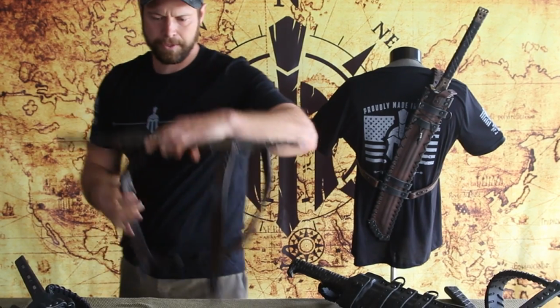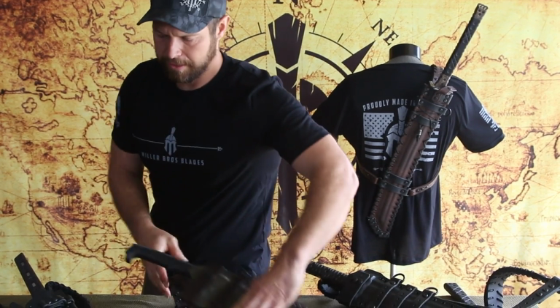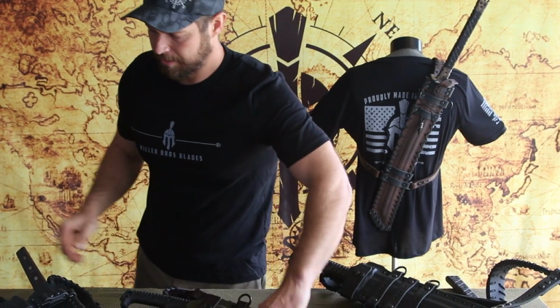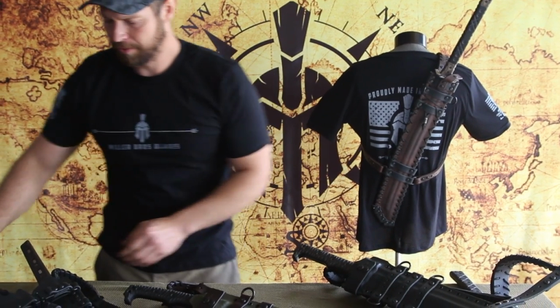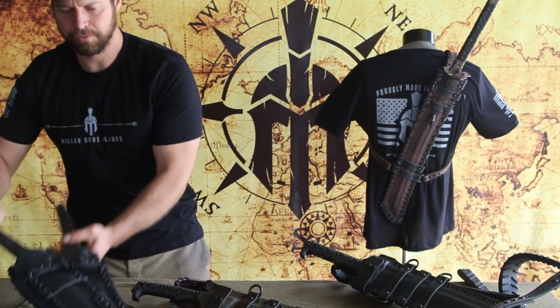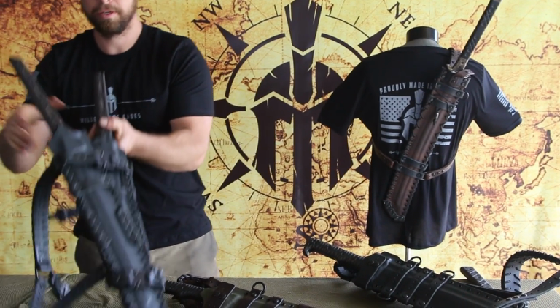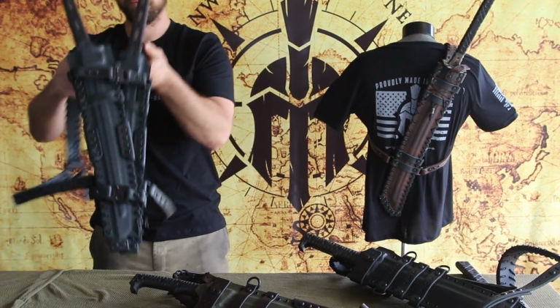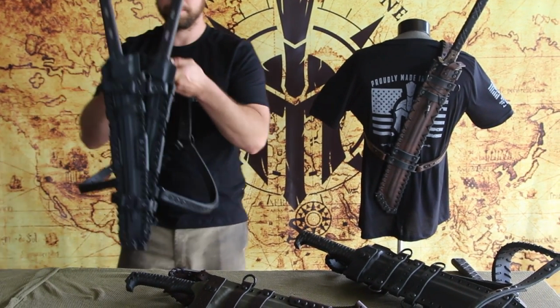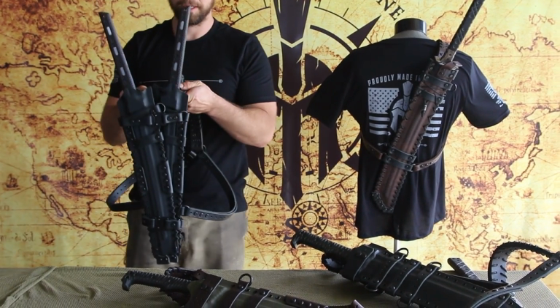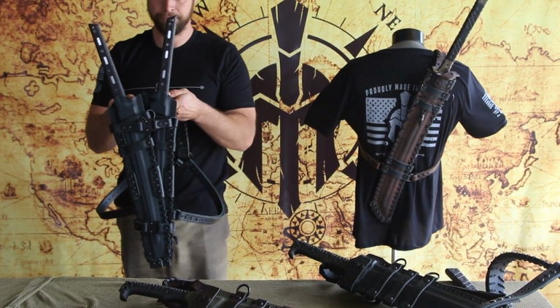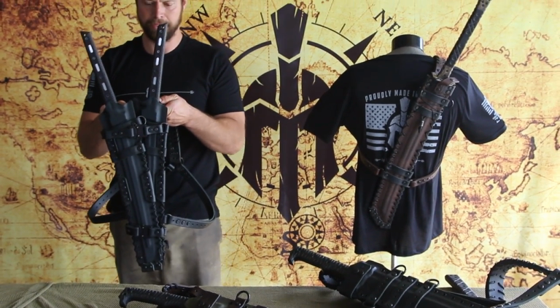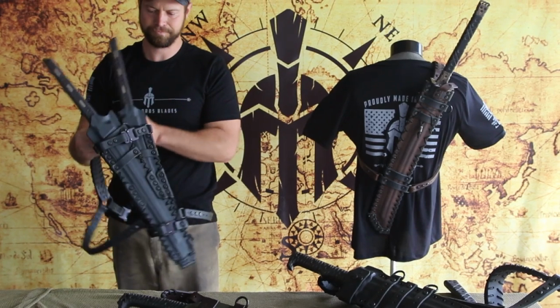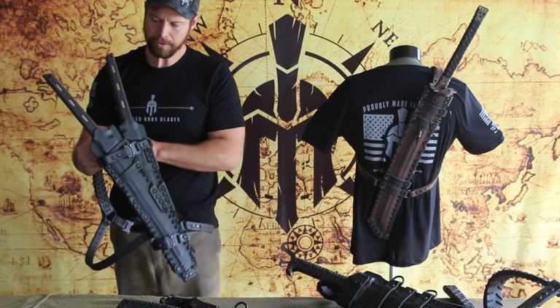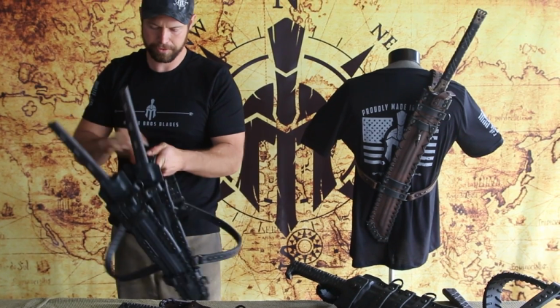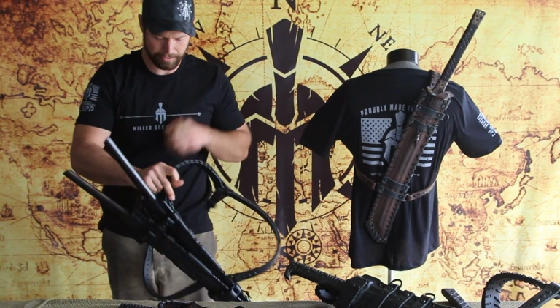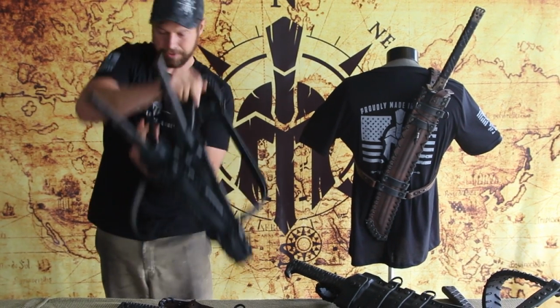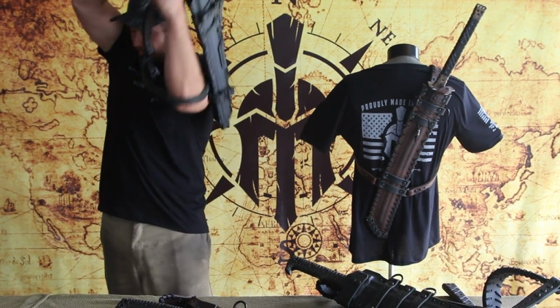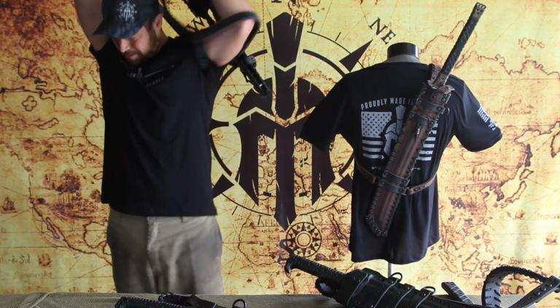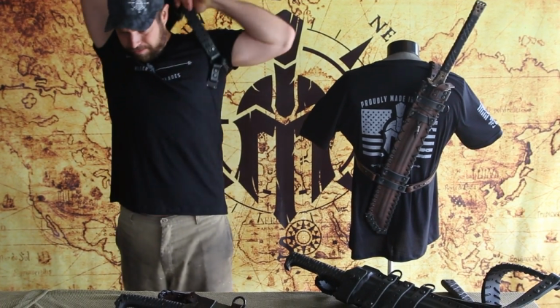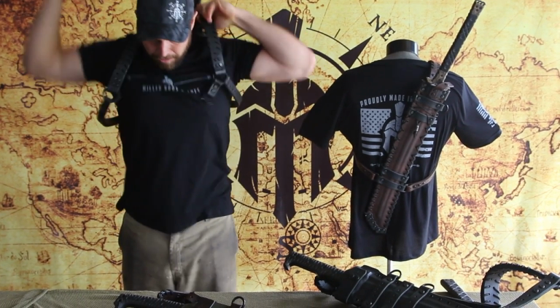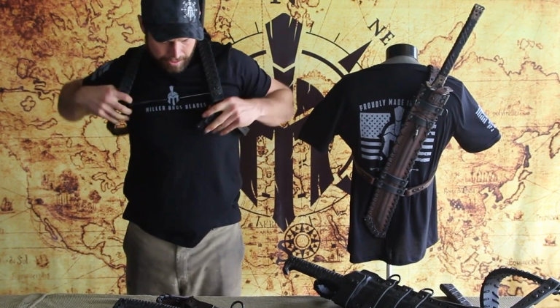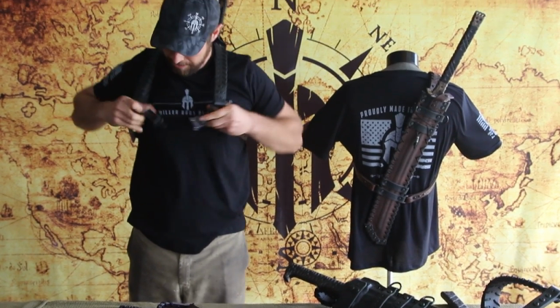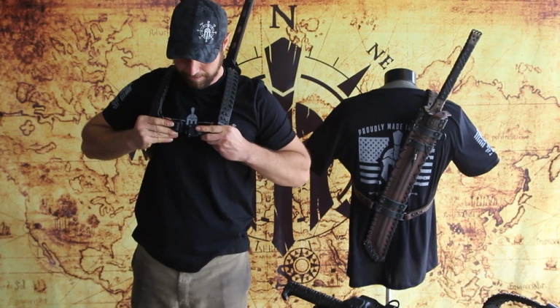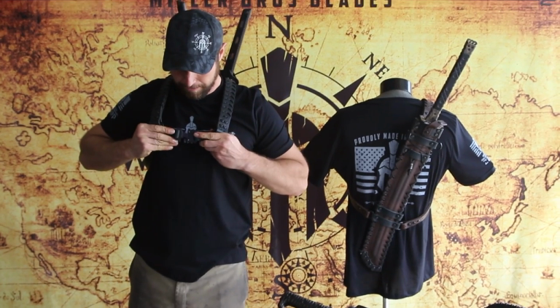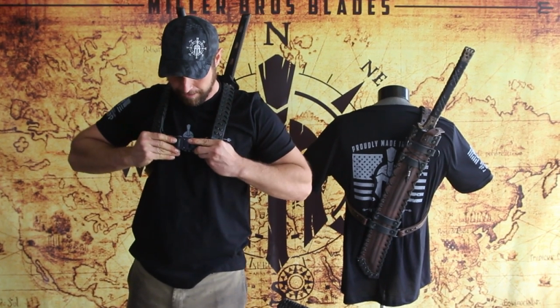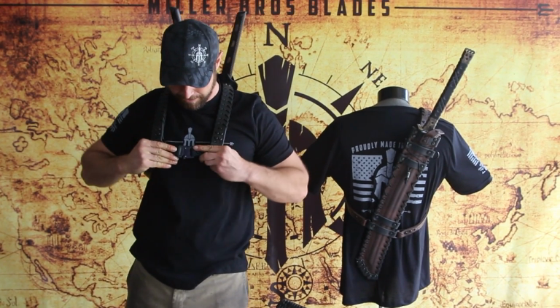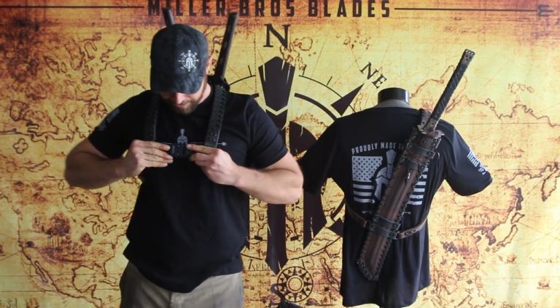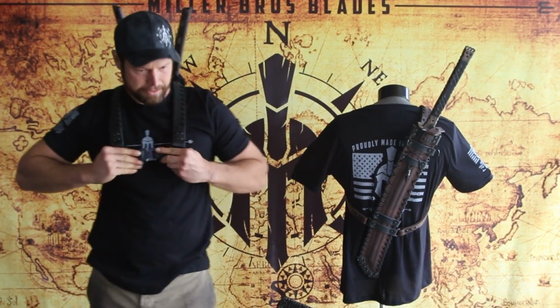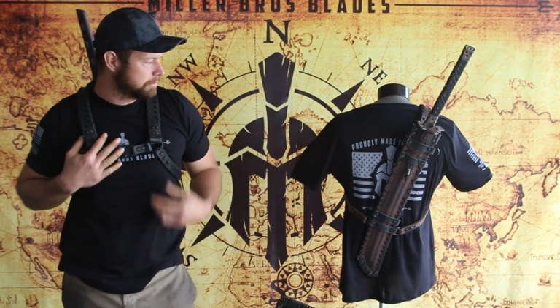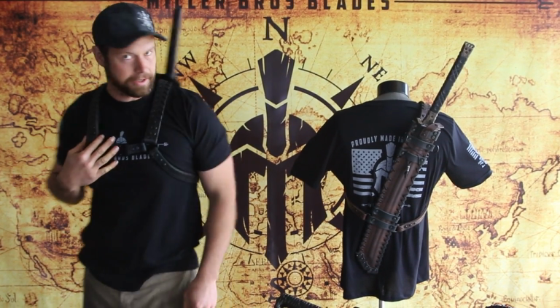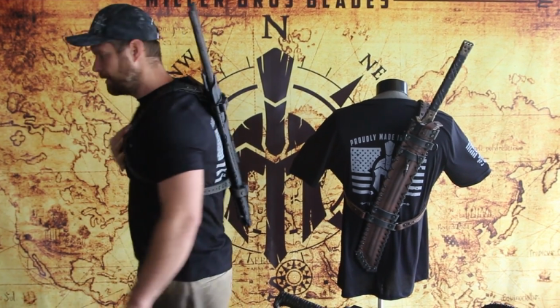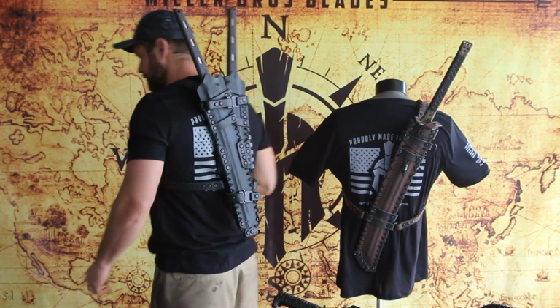Here is an example of two swords mounted with the same kind of idea. These are two M12 swords. Just a good way to carry two swords.